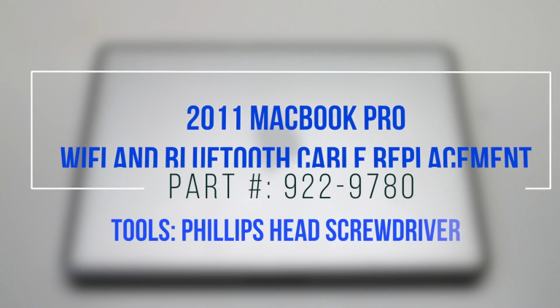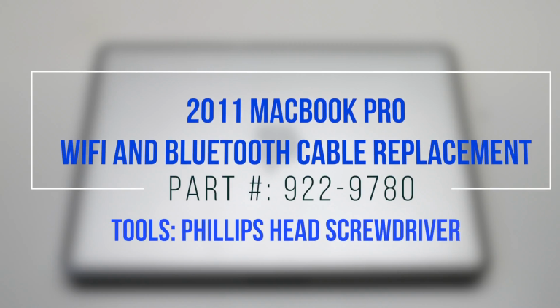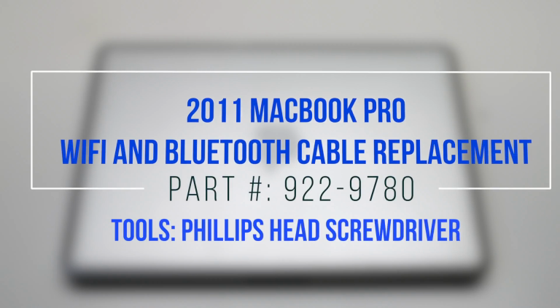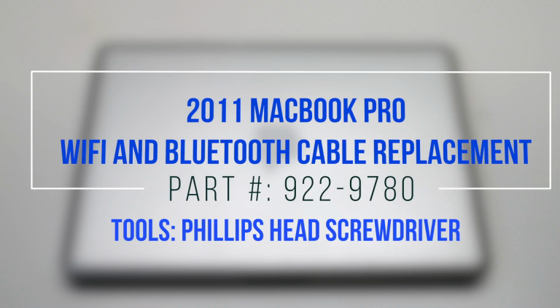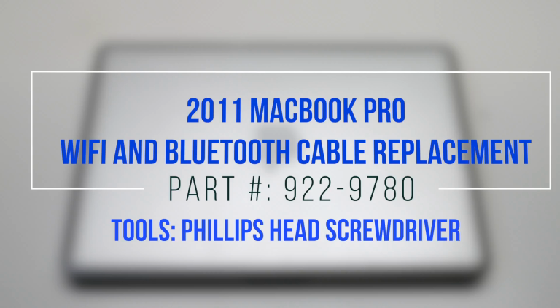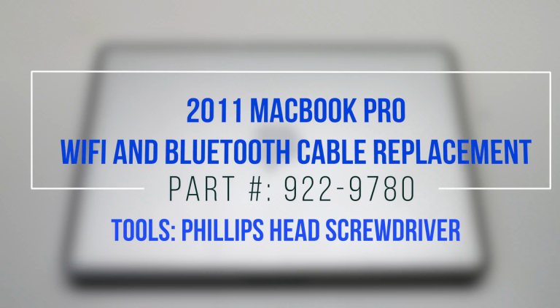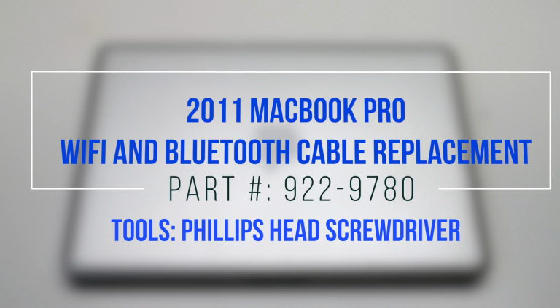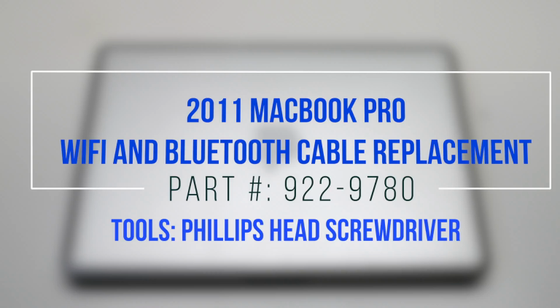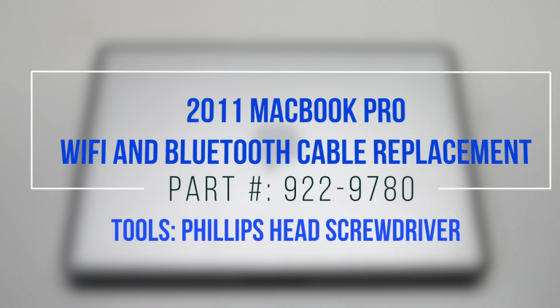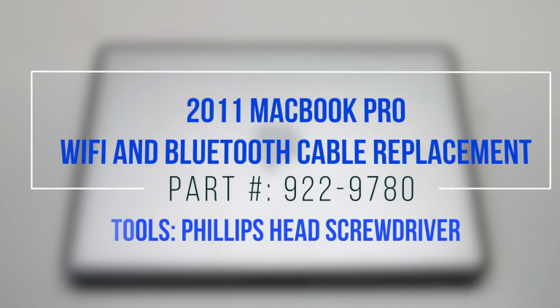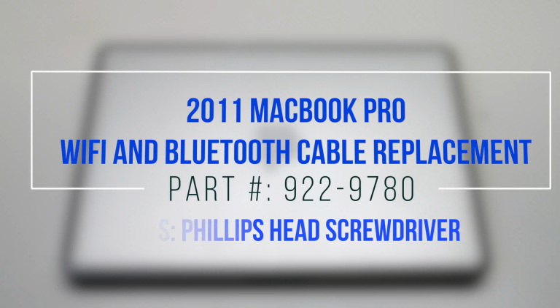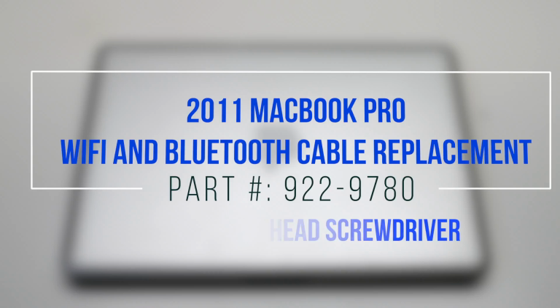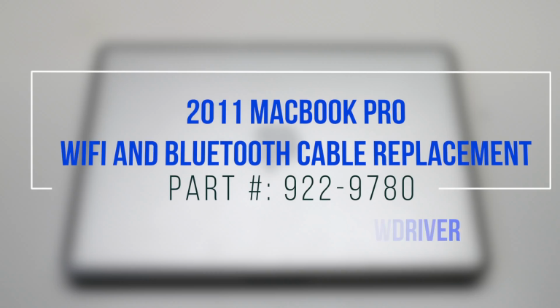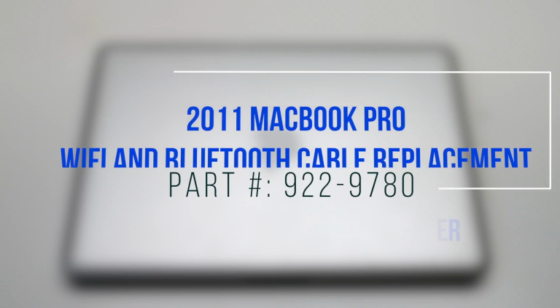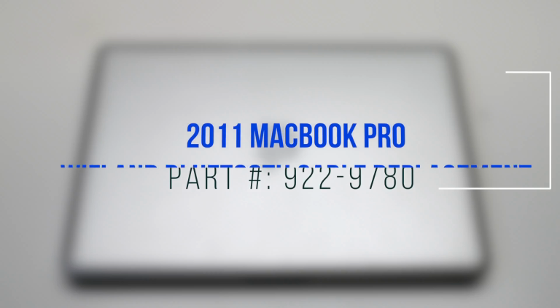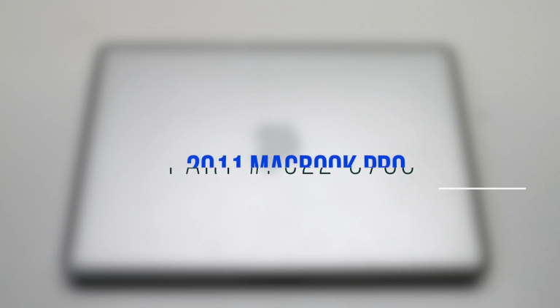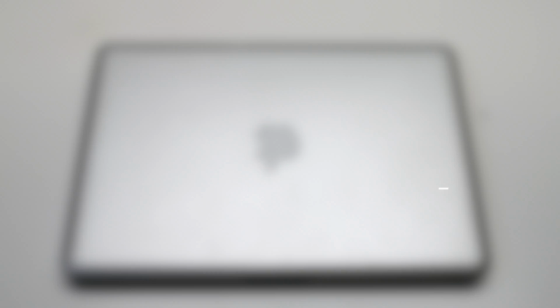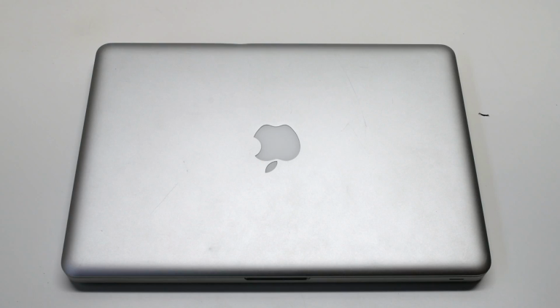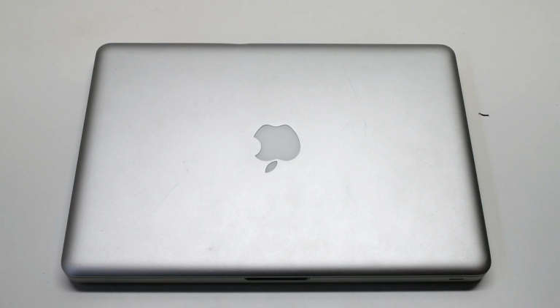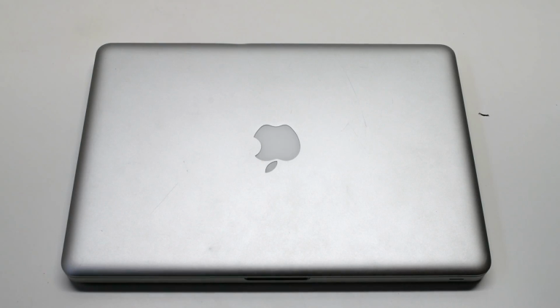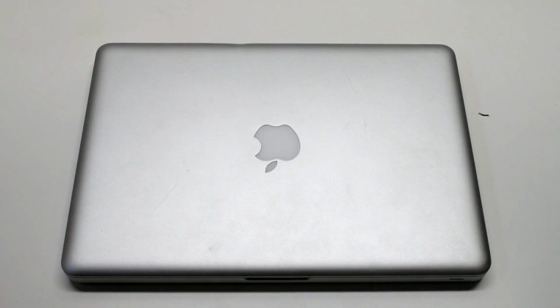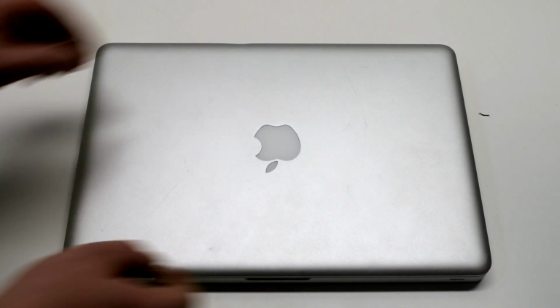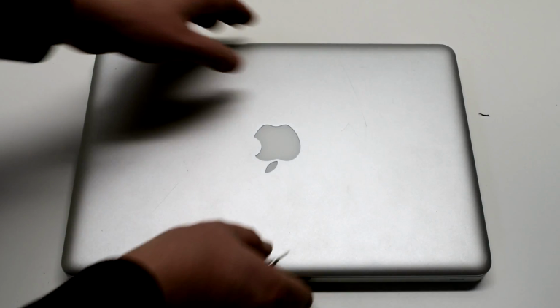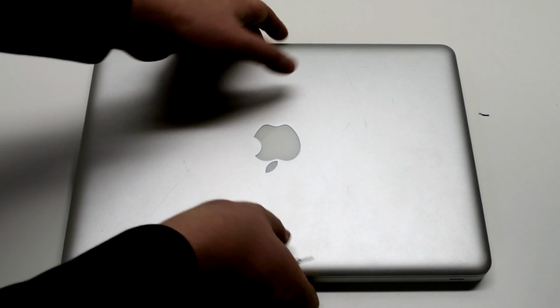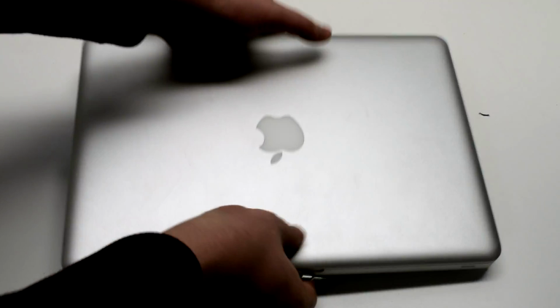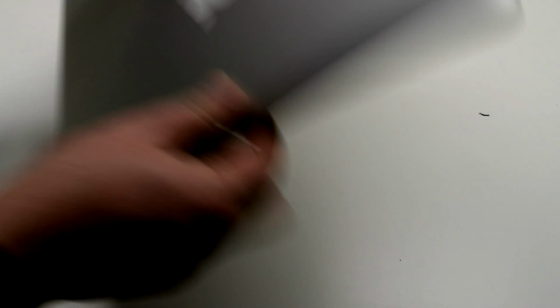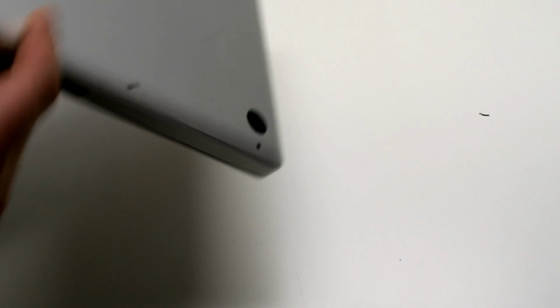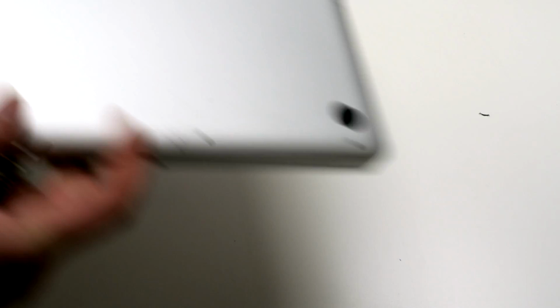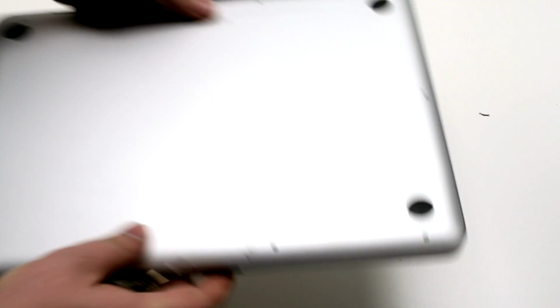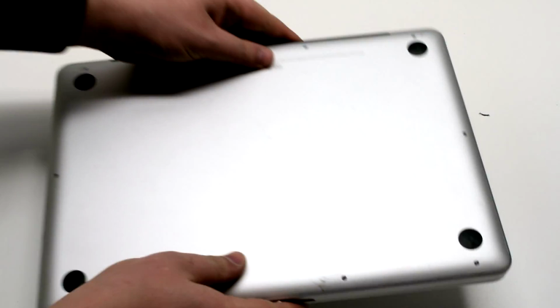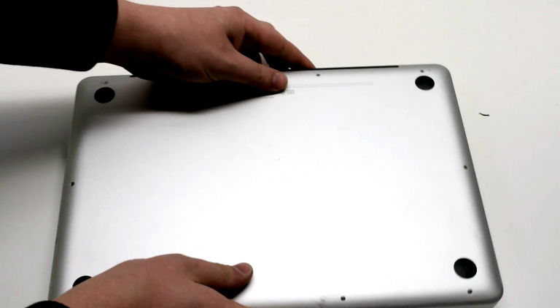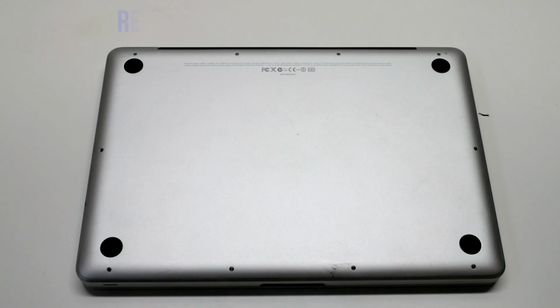2011 MacBook Pro Wi-Fi and Bluetooth cable replacement. Begin by shutting down and flipping over the MacBook.